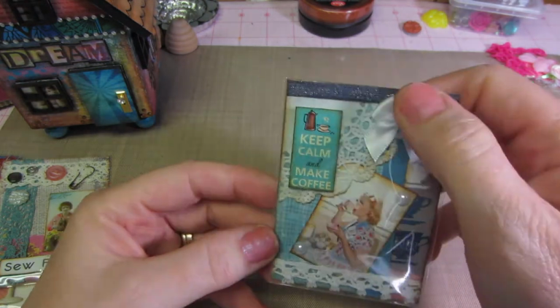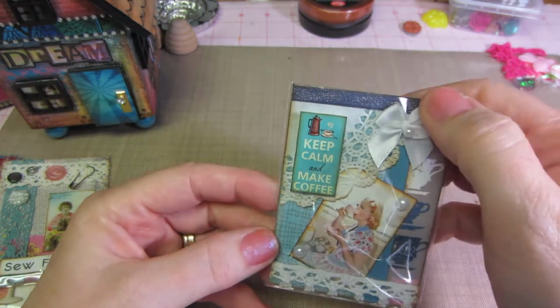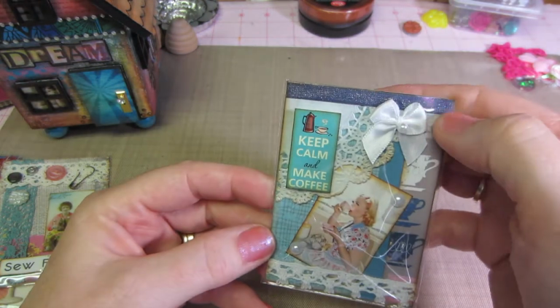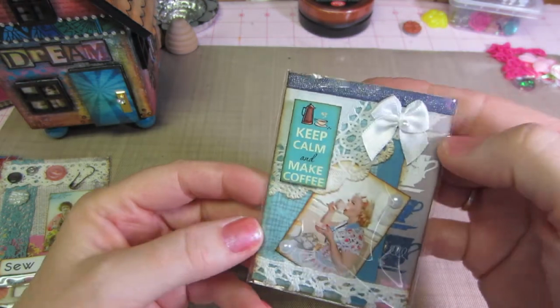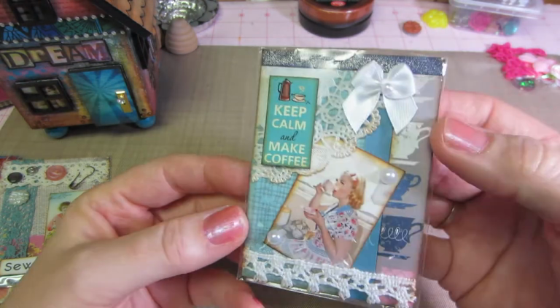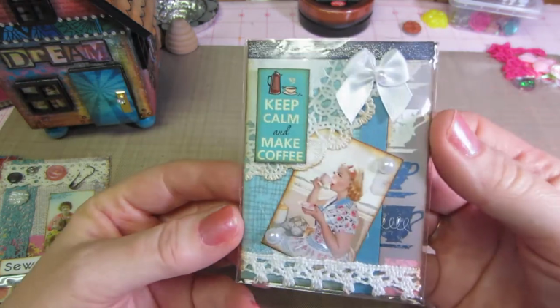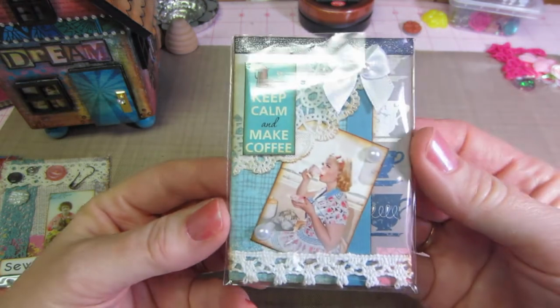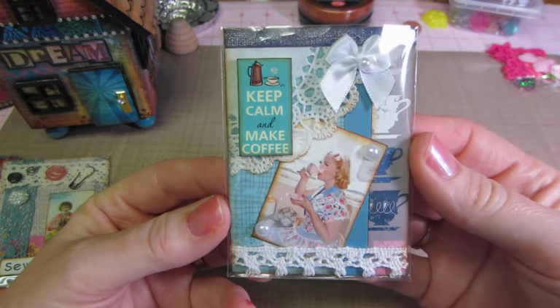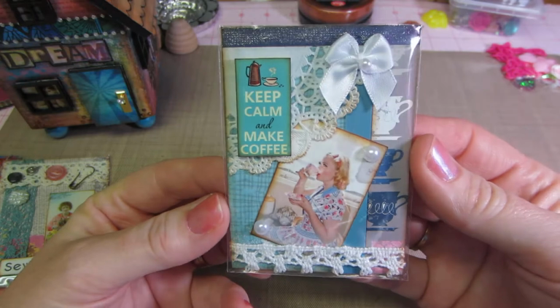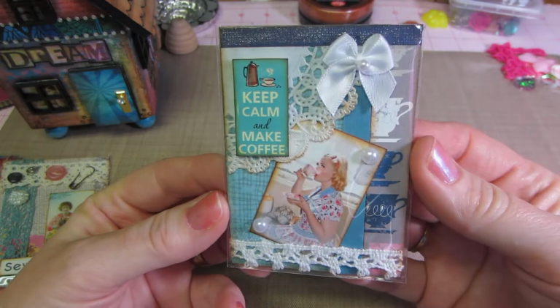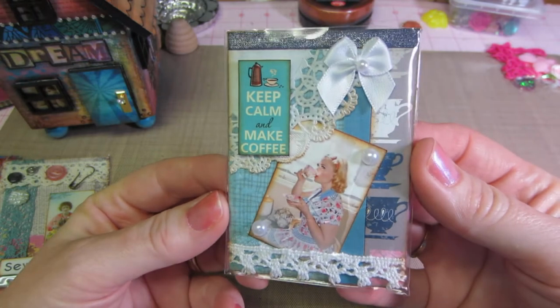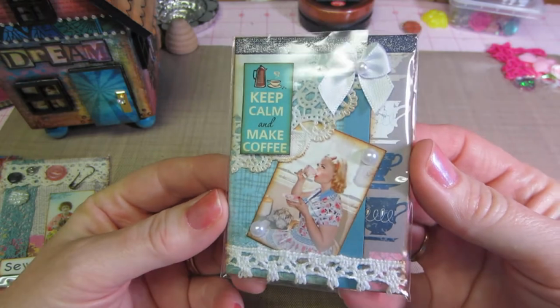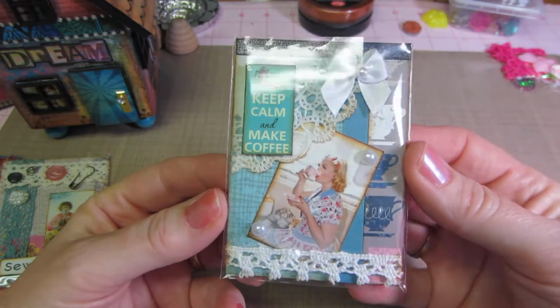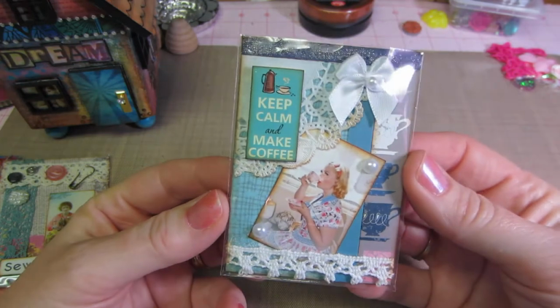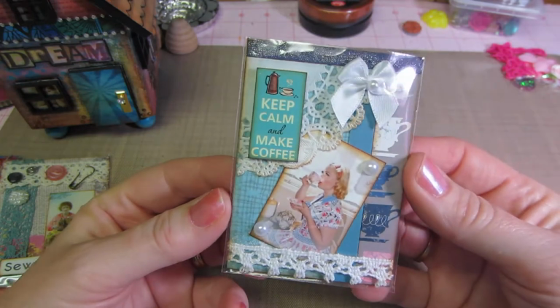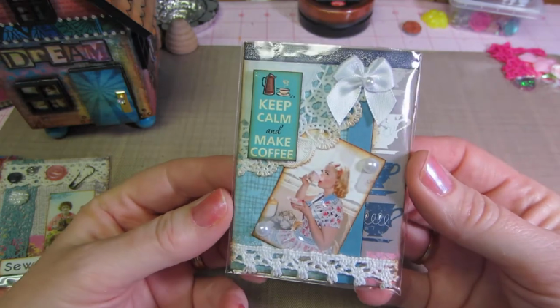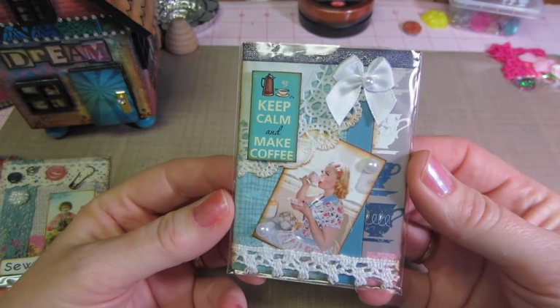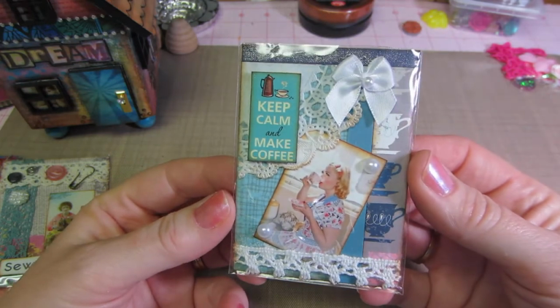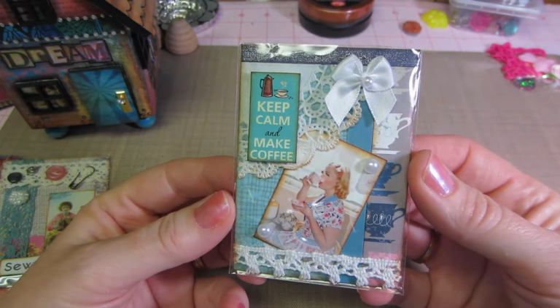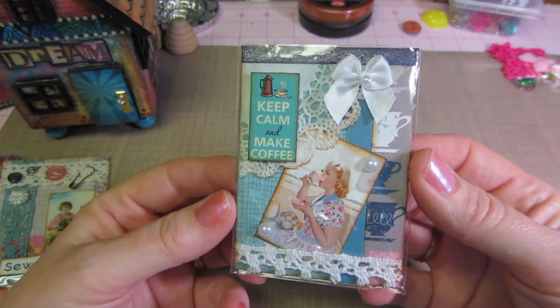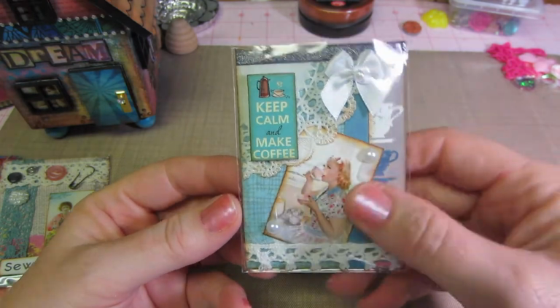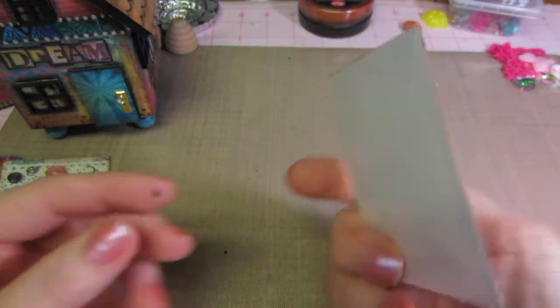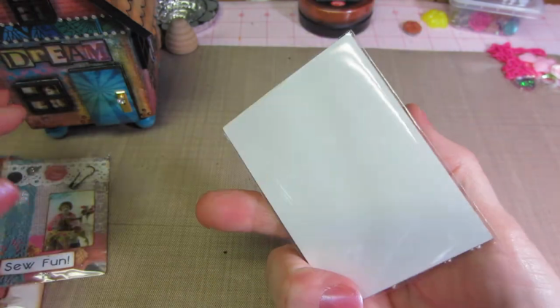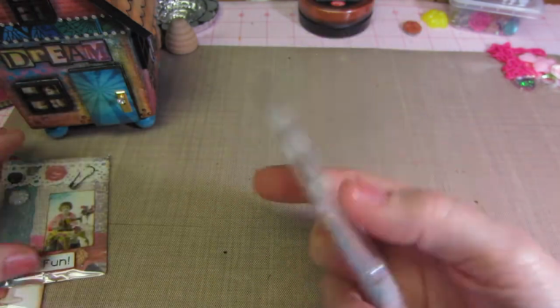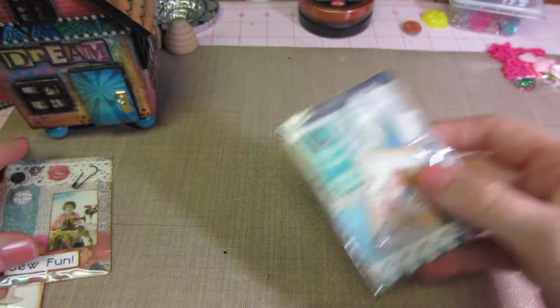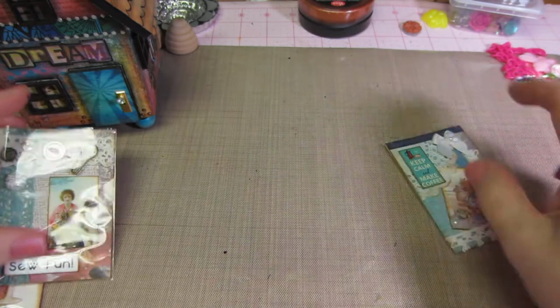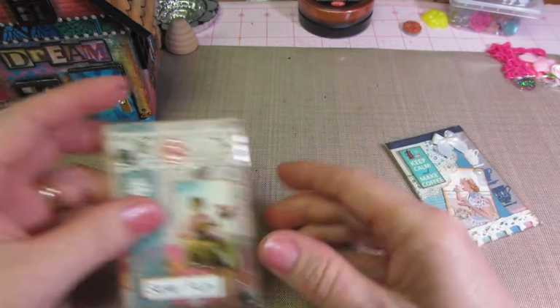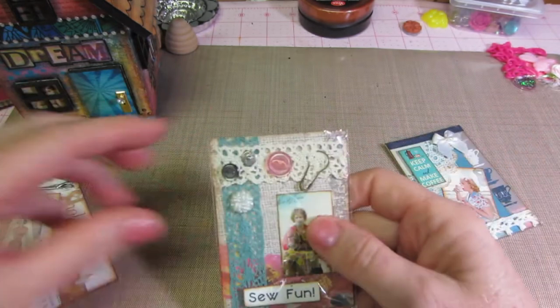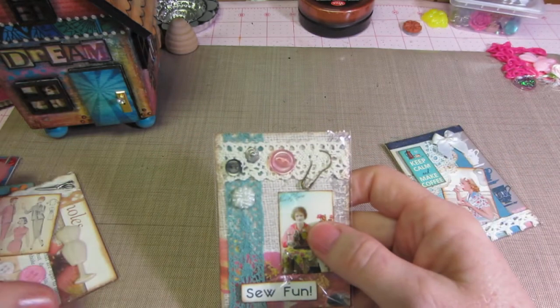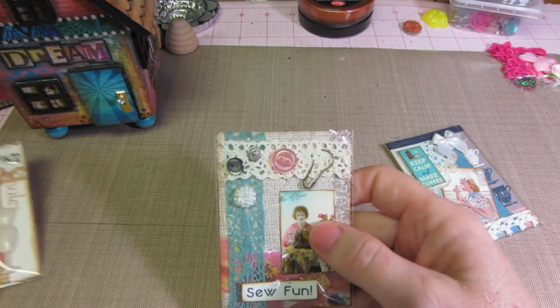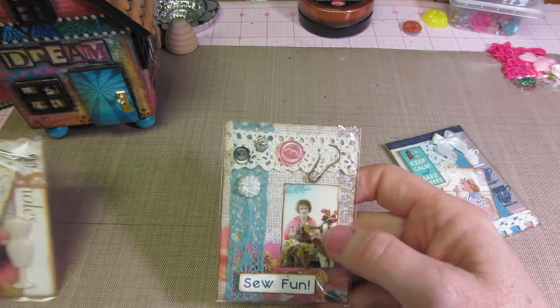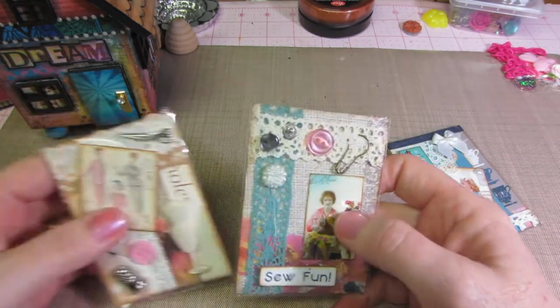I actually put Wink of Stella on the blue stripe too, but I think it turned out really cute. I just think for a dollar — most of them are a dollar — these are super cute.